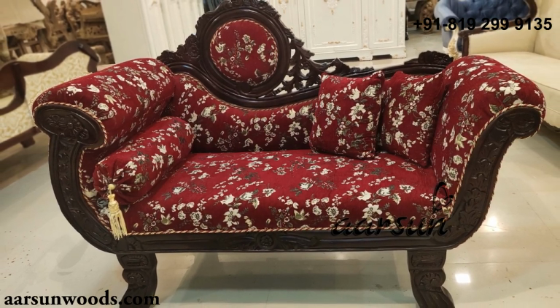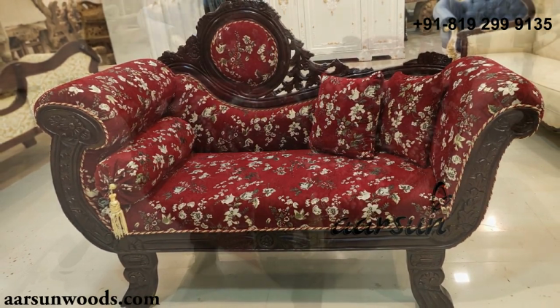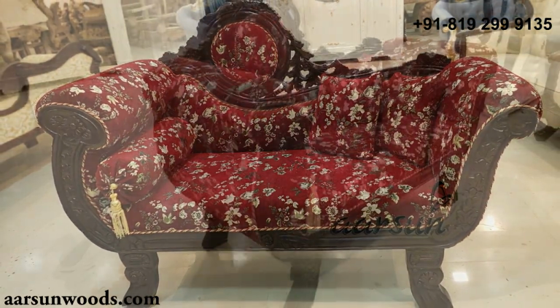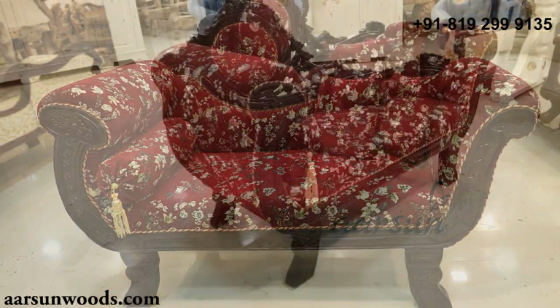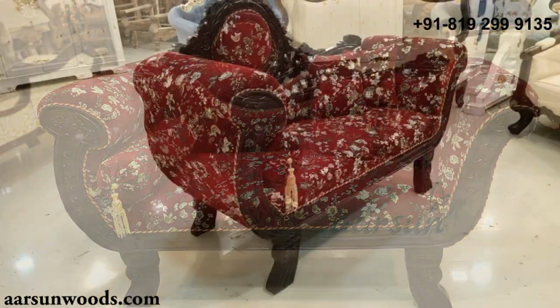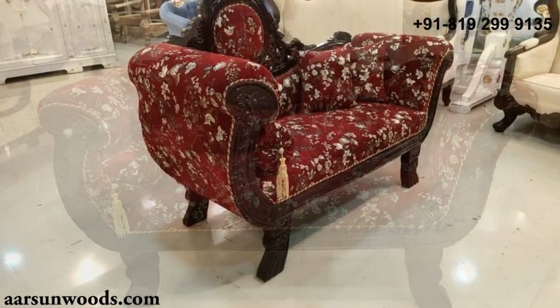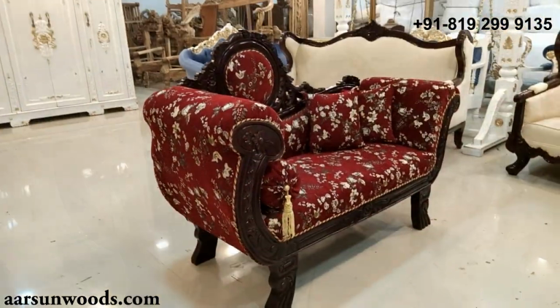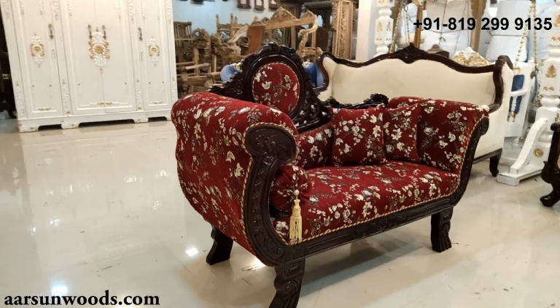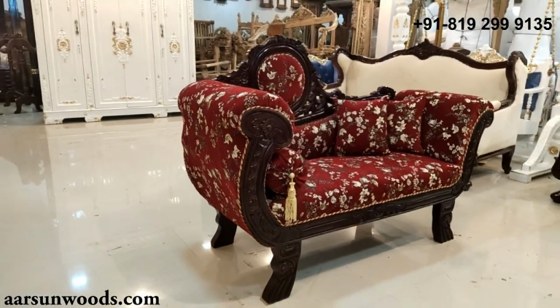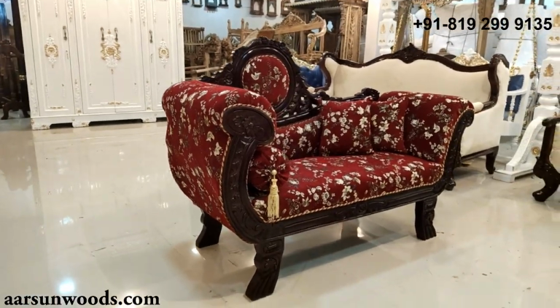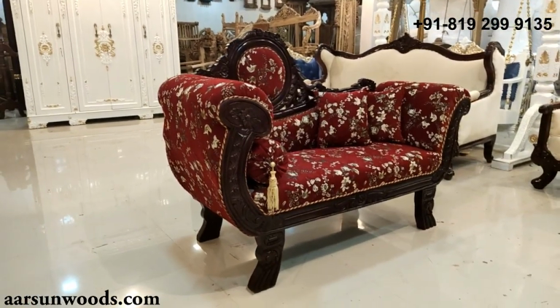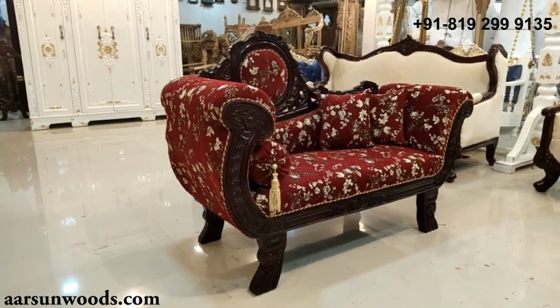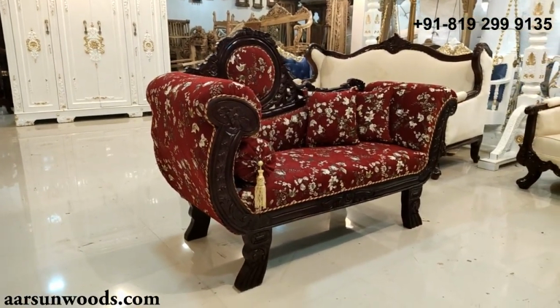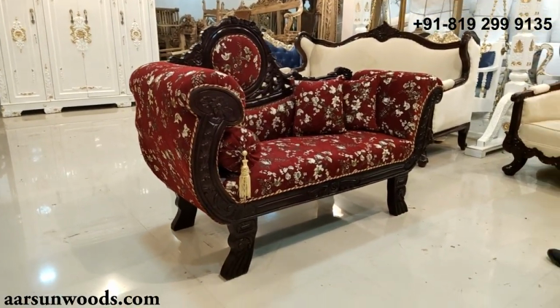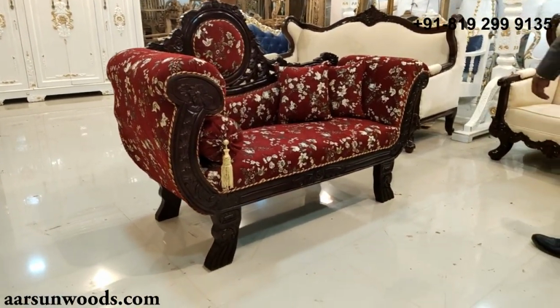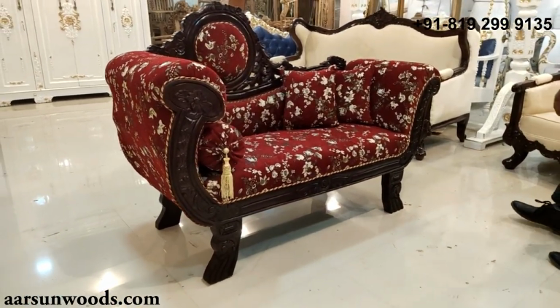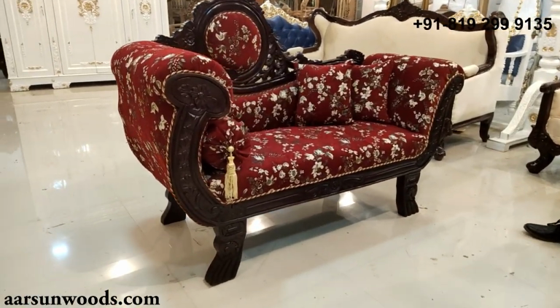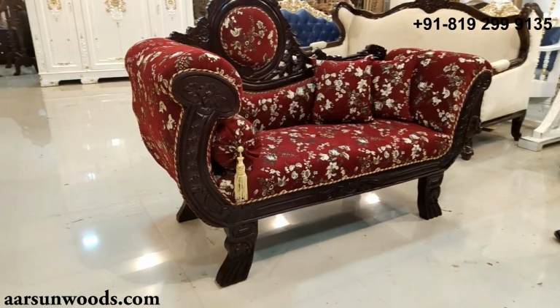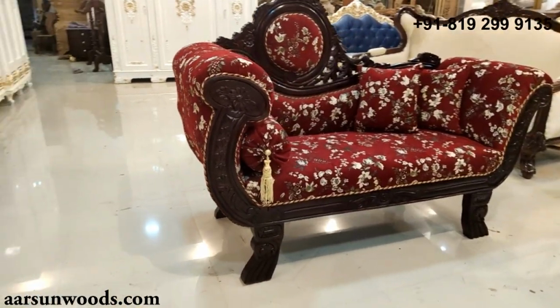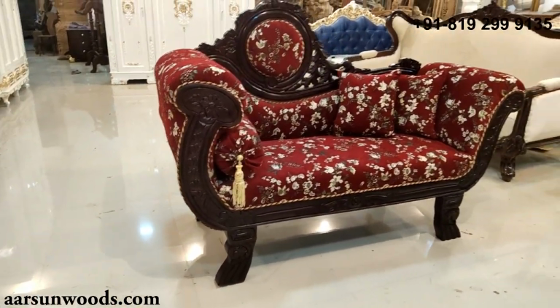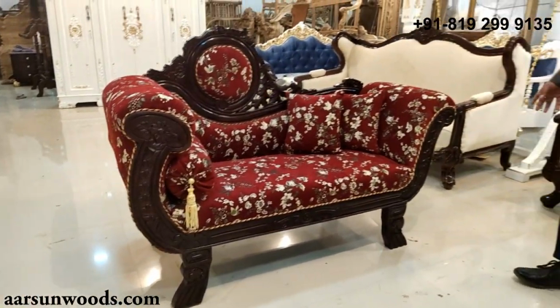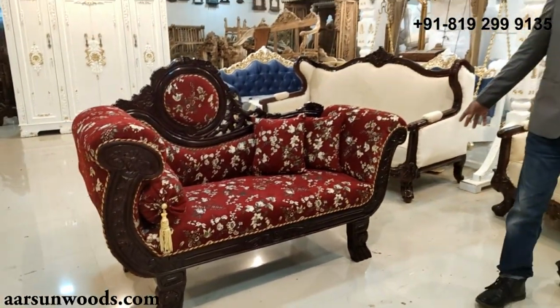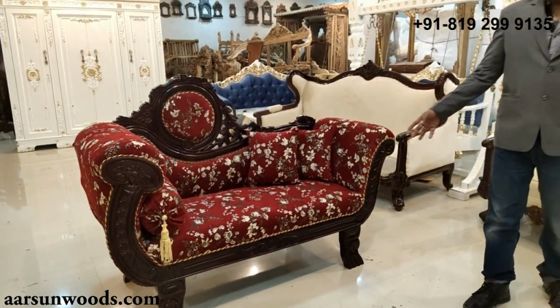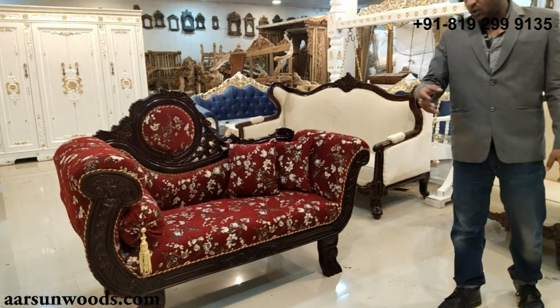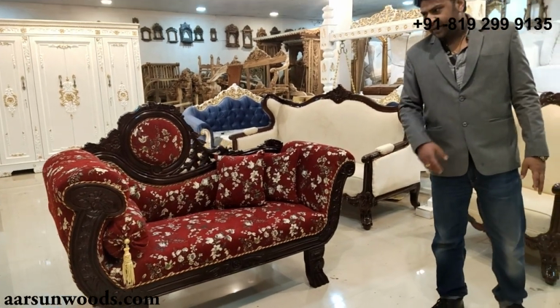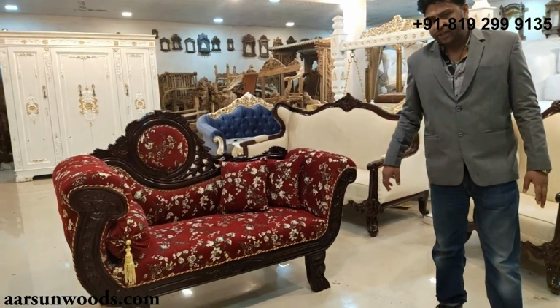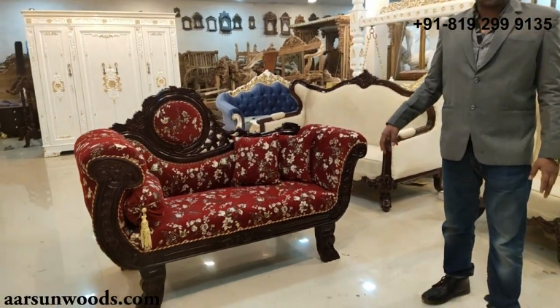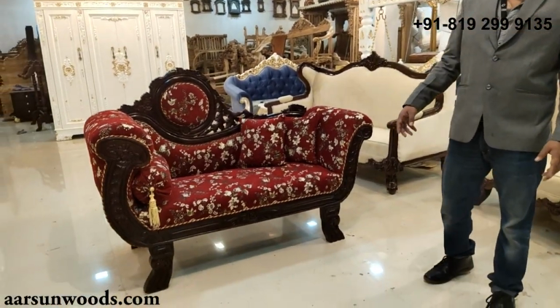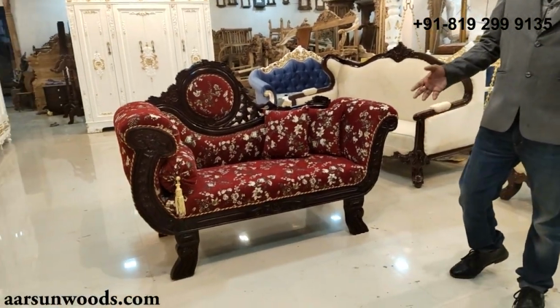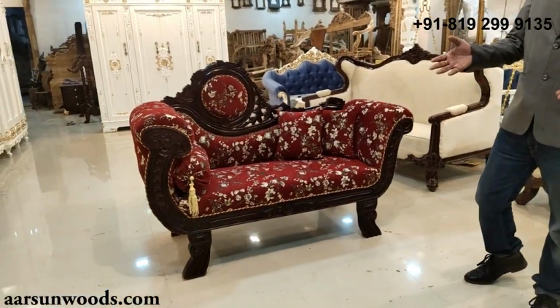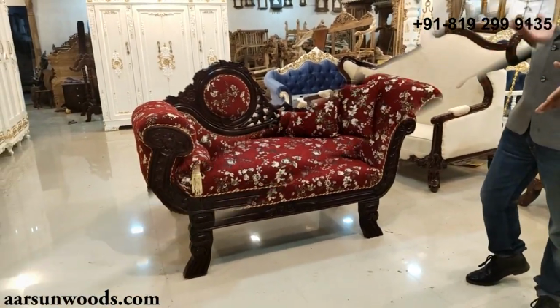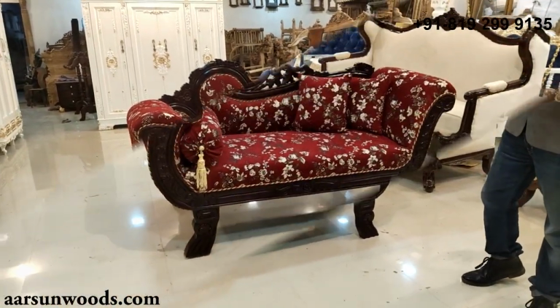Along with this, if you want, you can add sofa items like three-seater, two-seater, single-seater structures, and this can also be added to any sofa if you like any design.